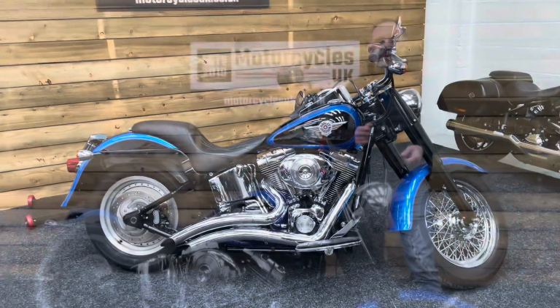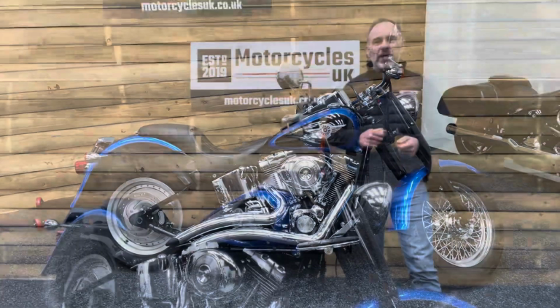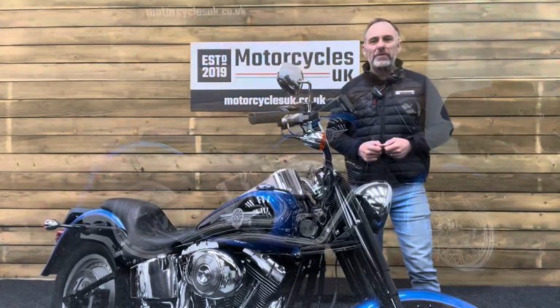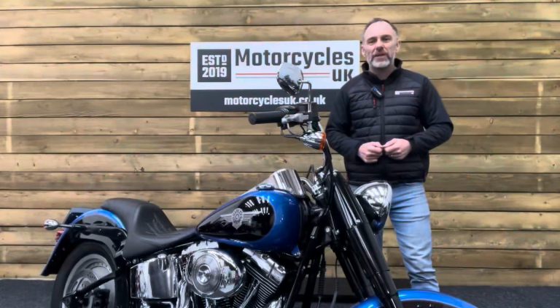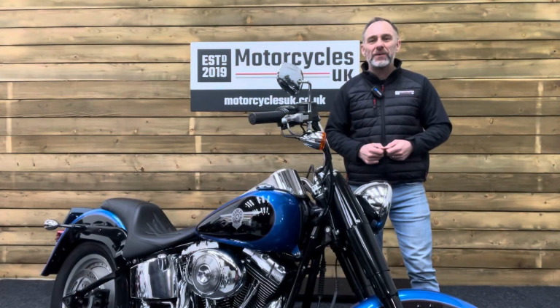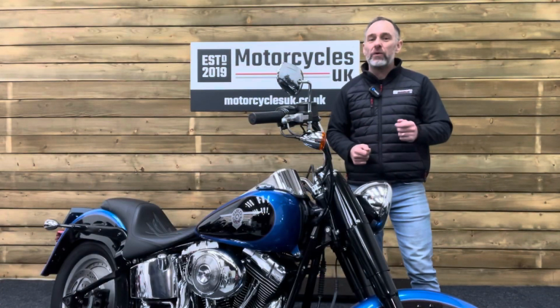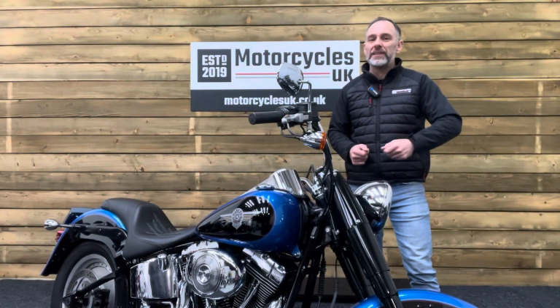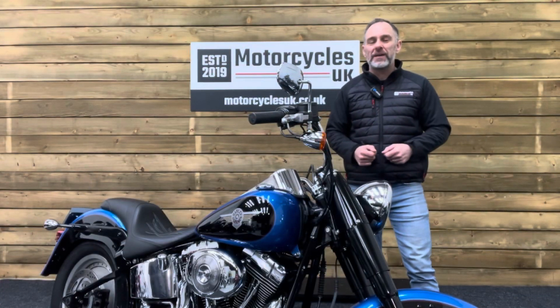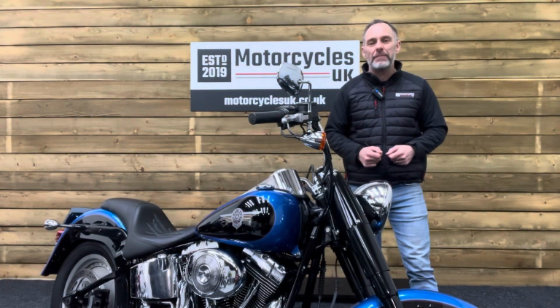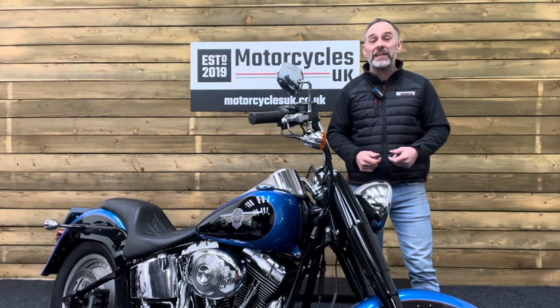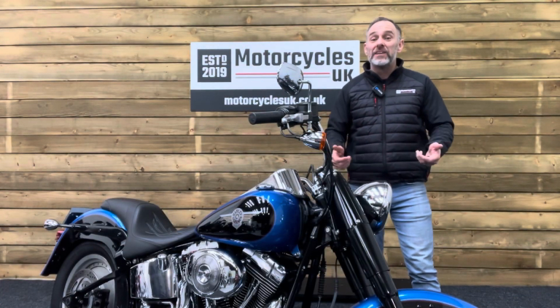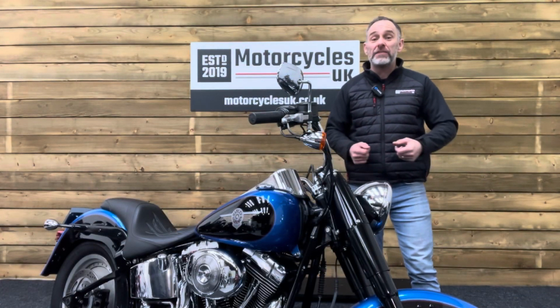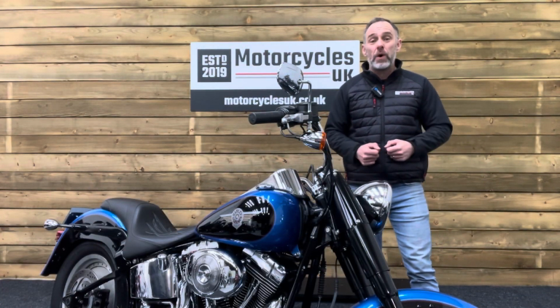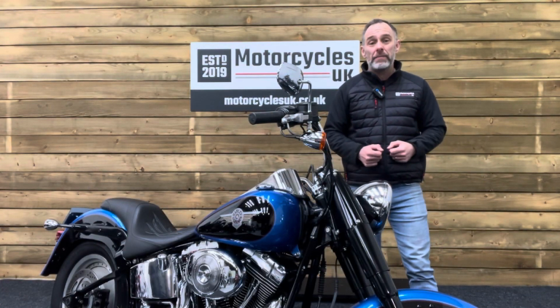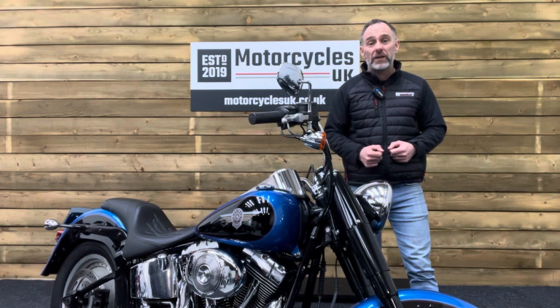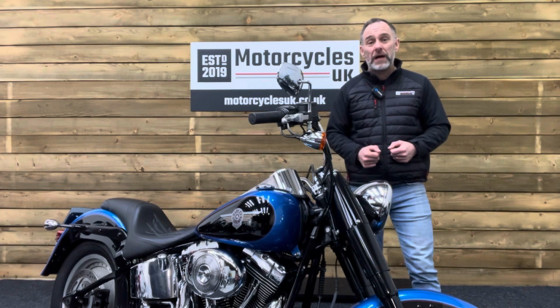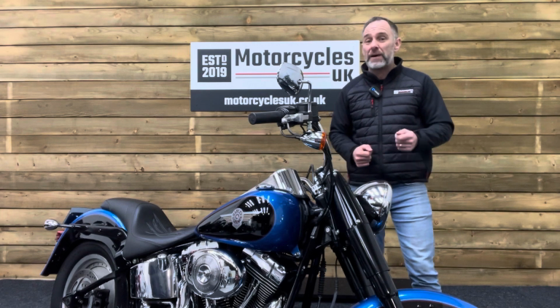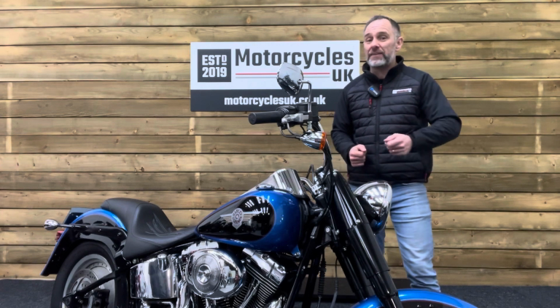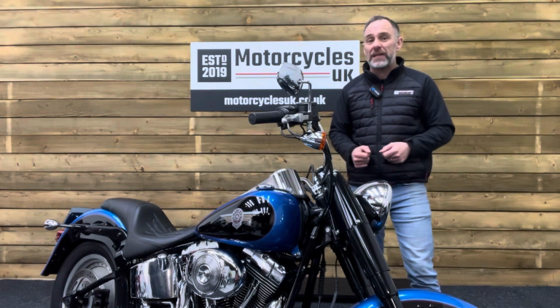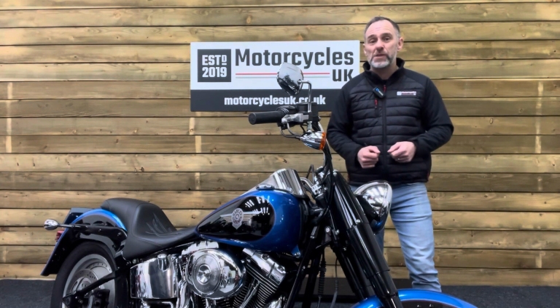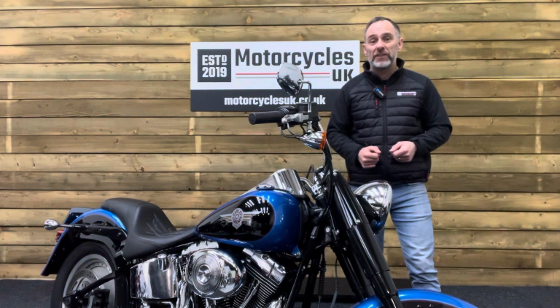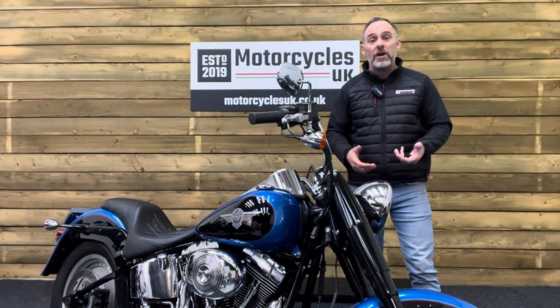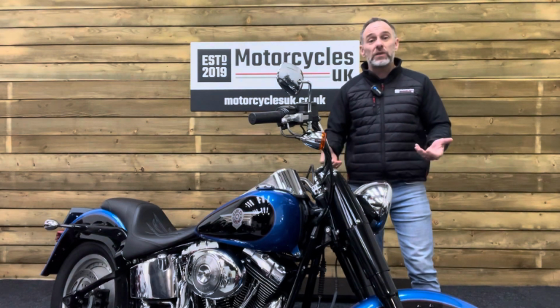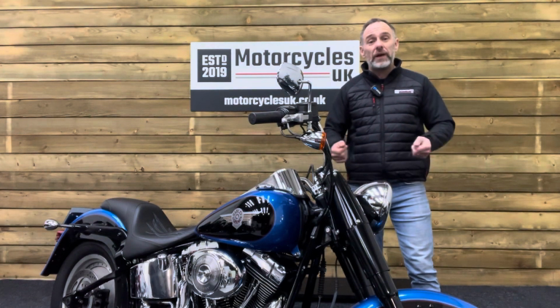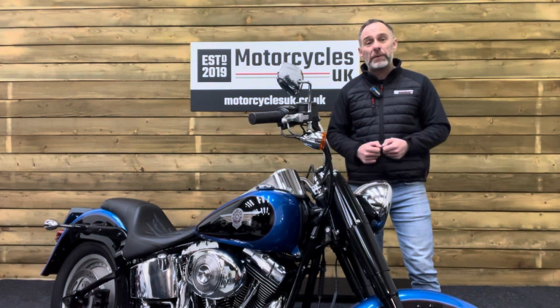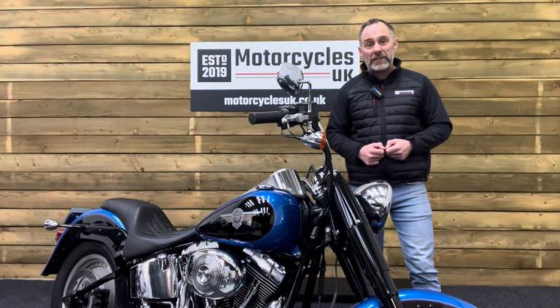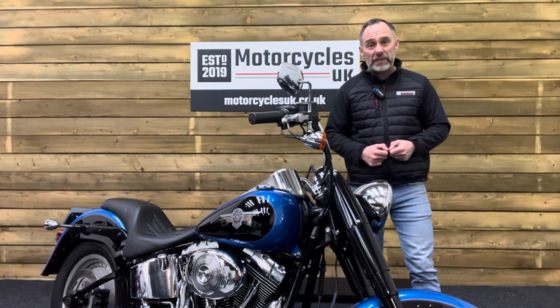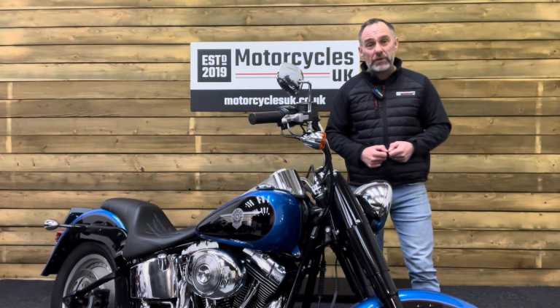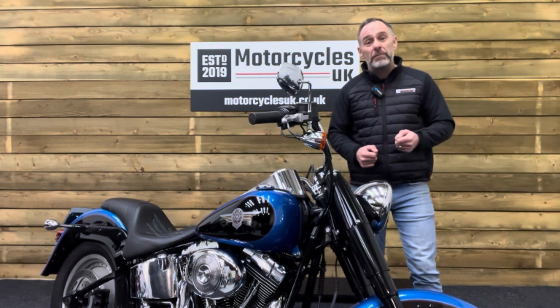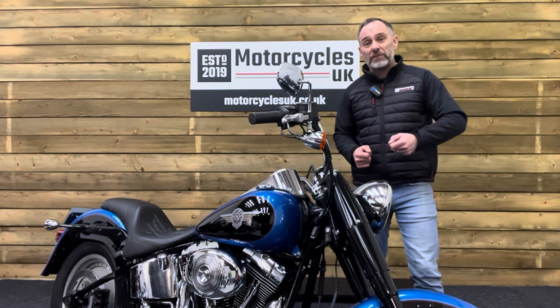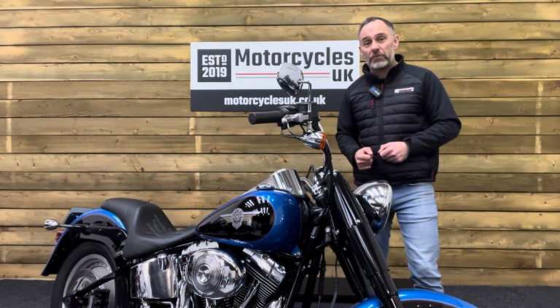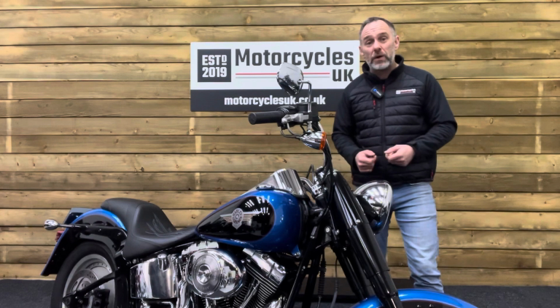Here at Motorcycles UK, all our bikes come with the current MOT, a service if required by the motorcycle at time of sale, and a thorough safety inspection. We're also delighted to be able to offer nationwide delivery — please contact us for a quote.